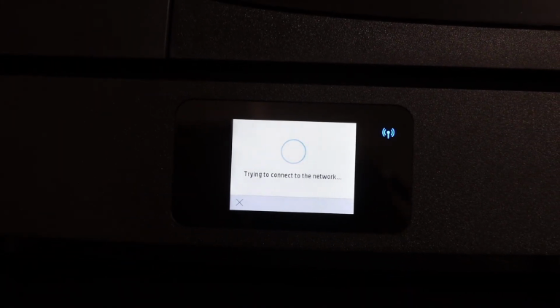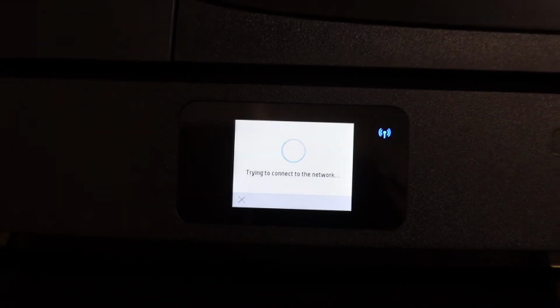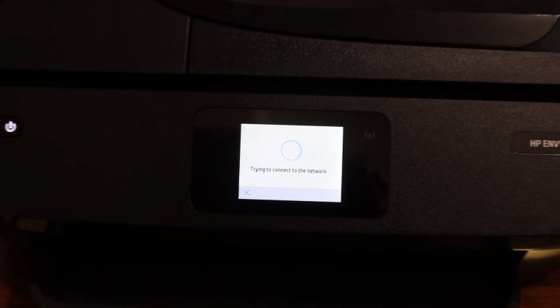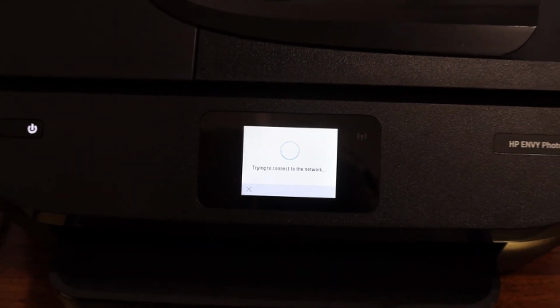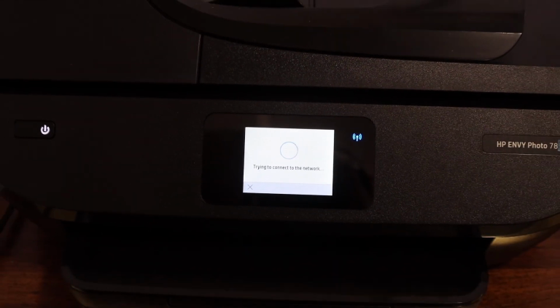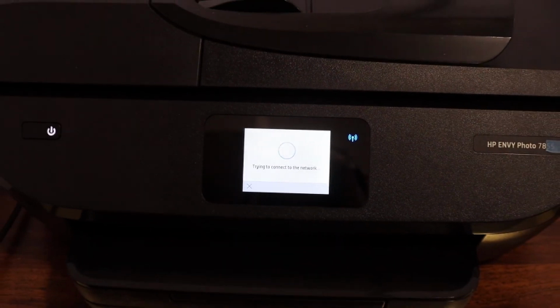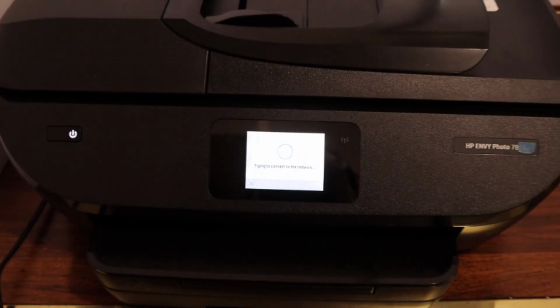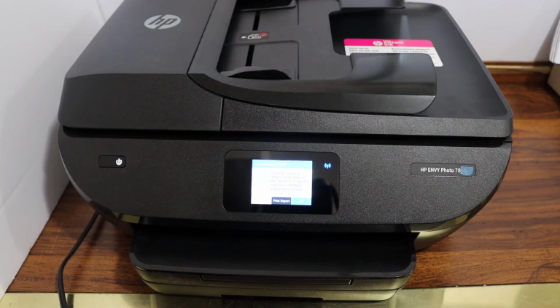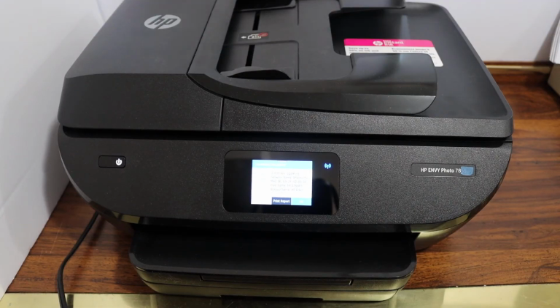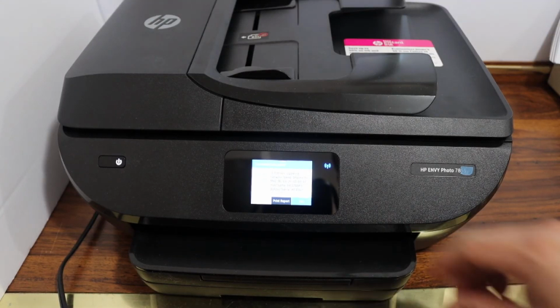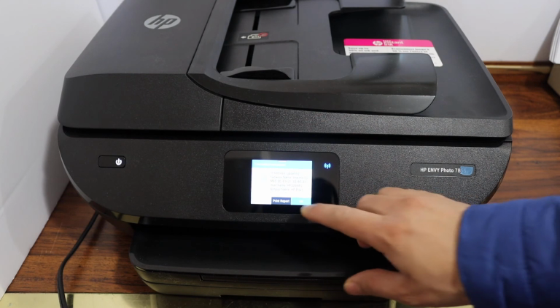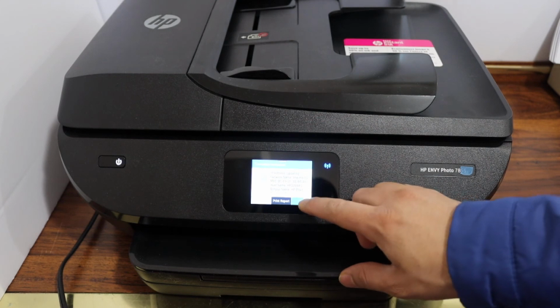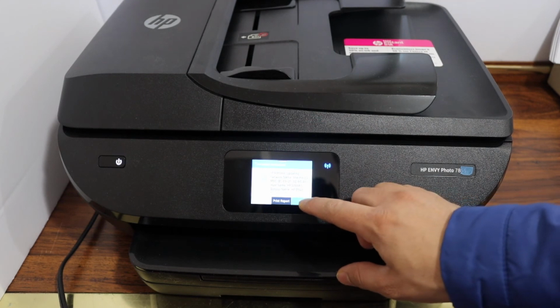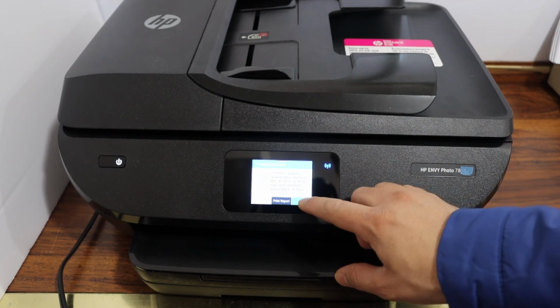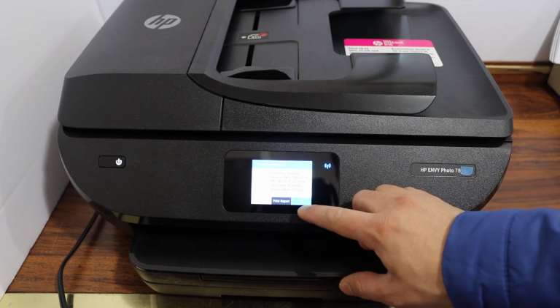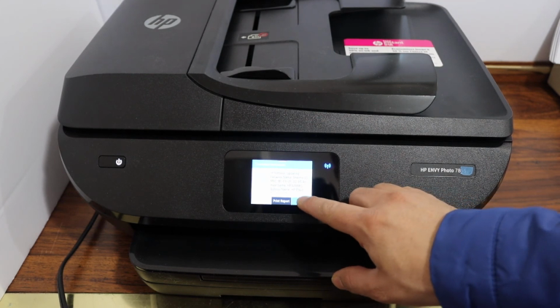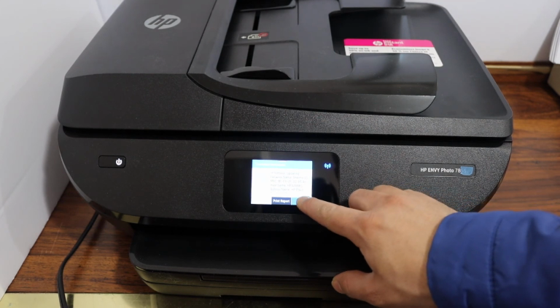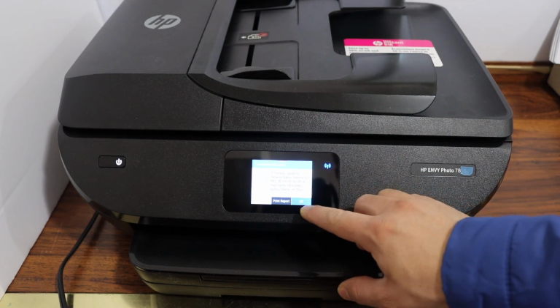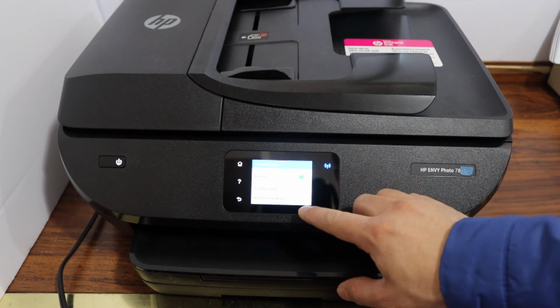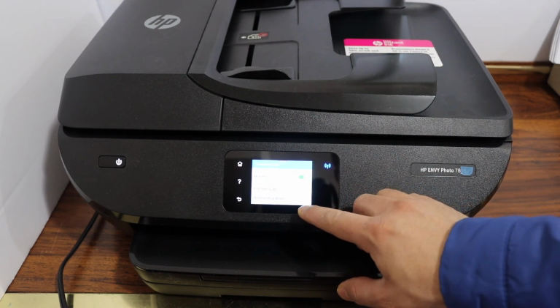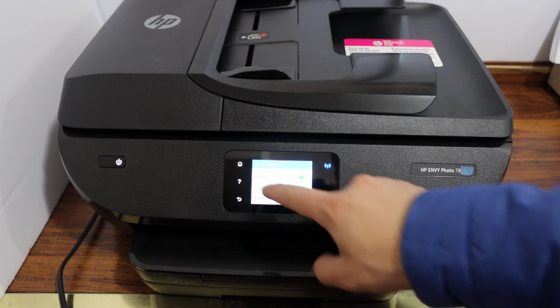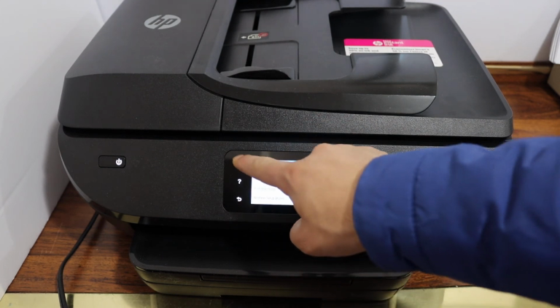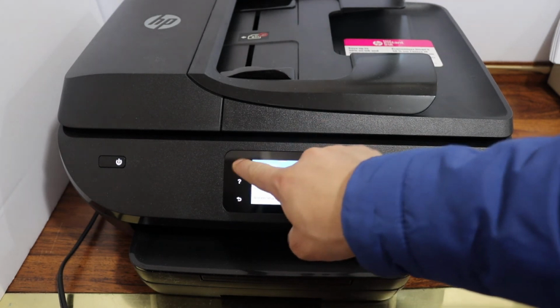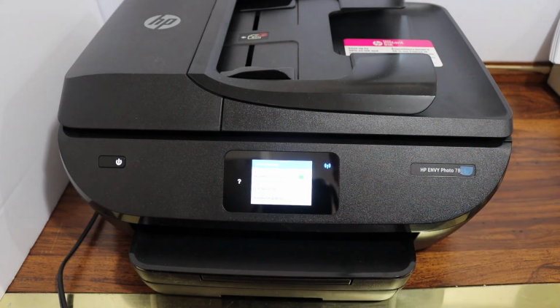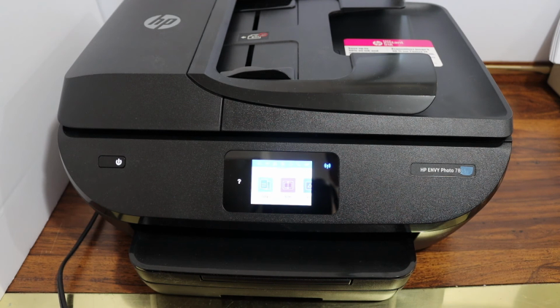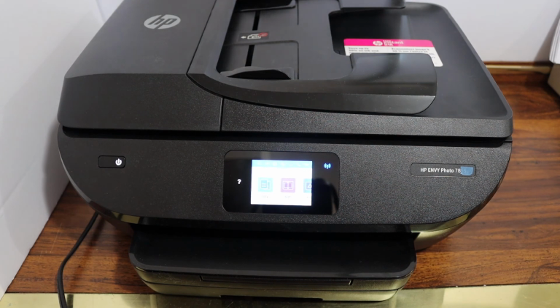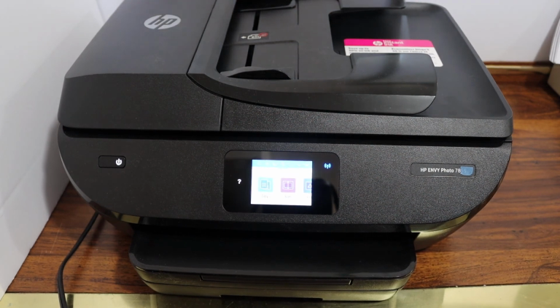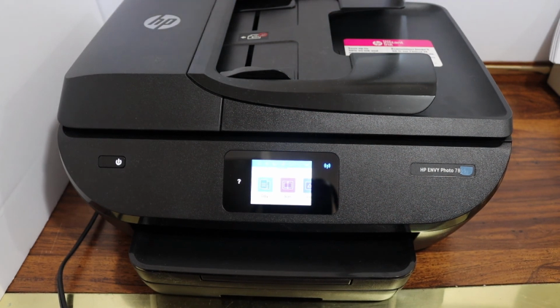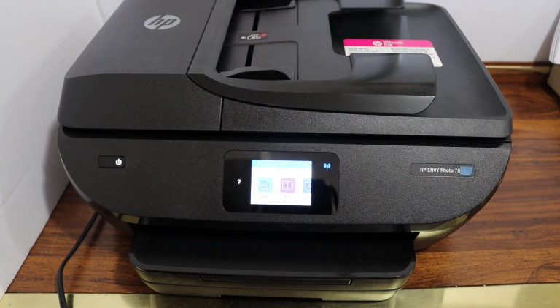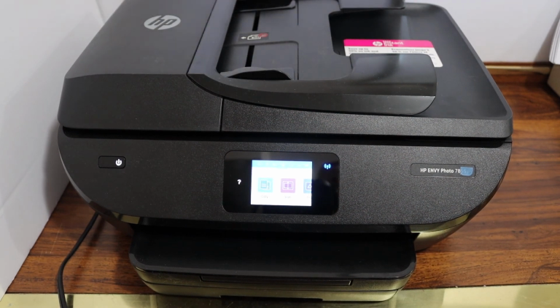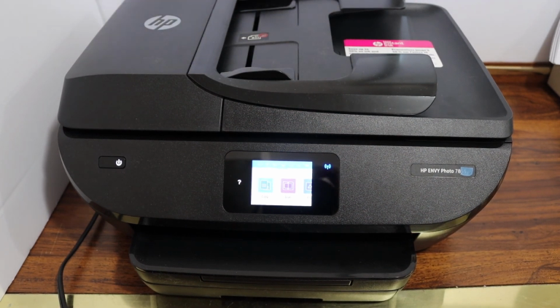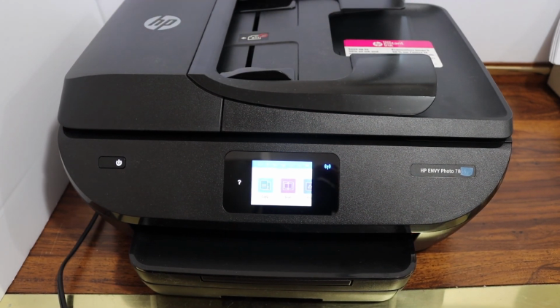Once the connection is set up, the blue light will stay on. Click OK once the connection is done. Now you can add this printer to any device for wireless printing and scanning. Thanks for watching.